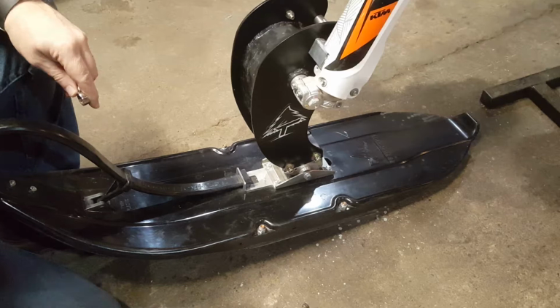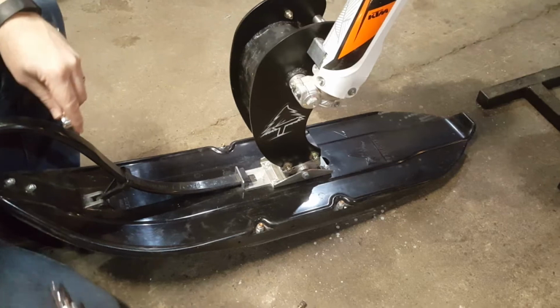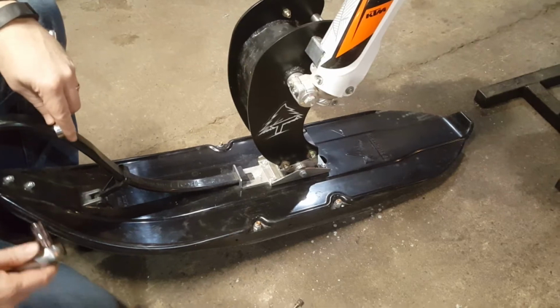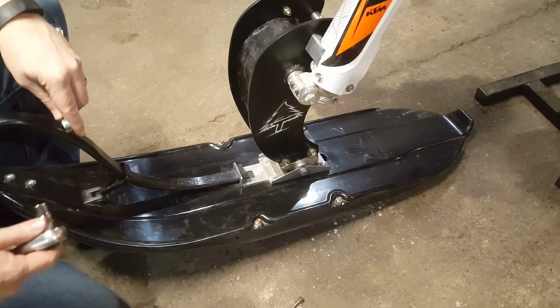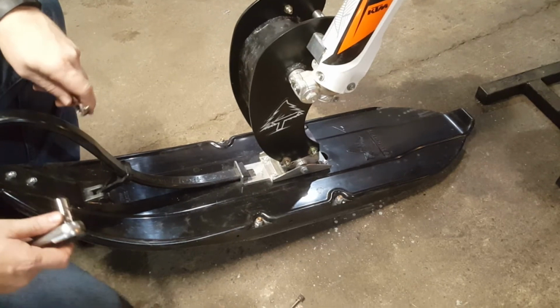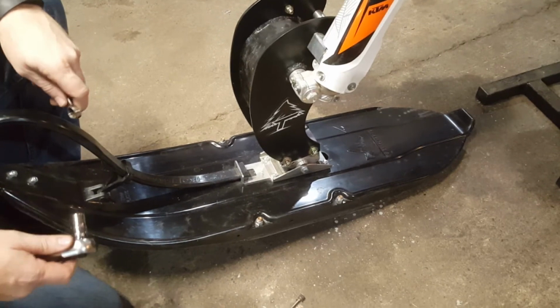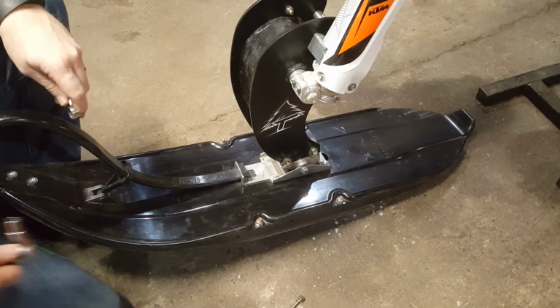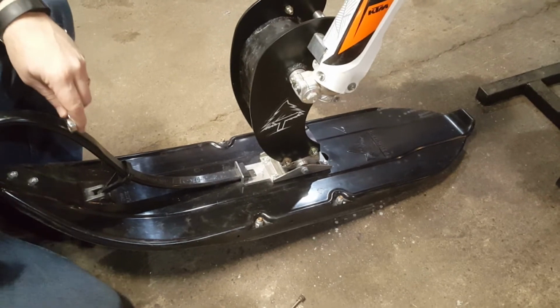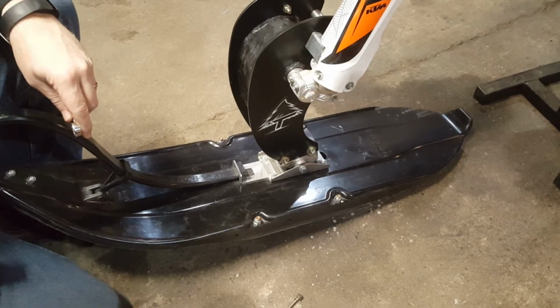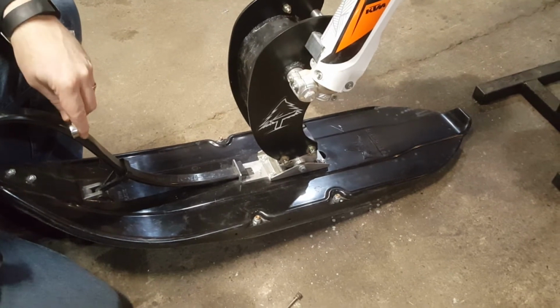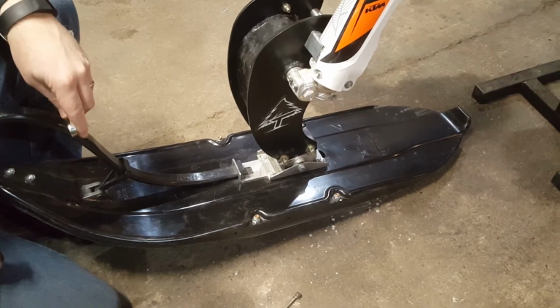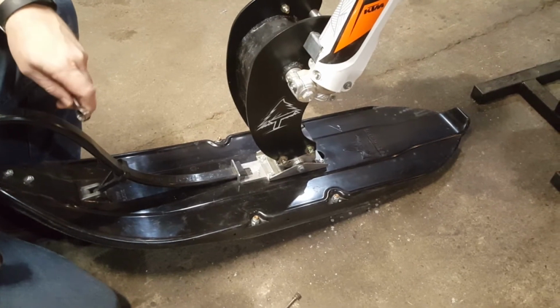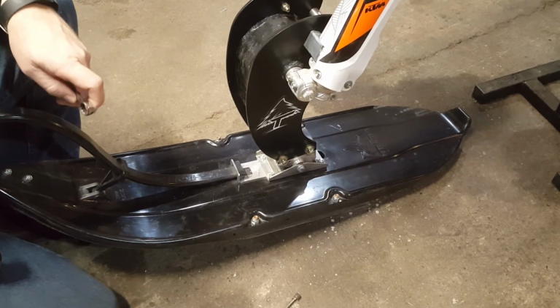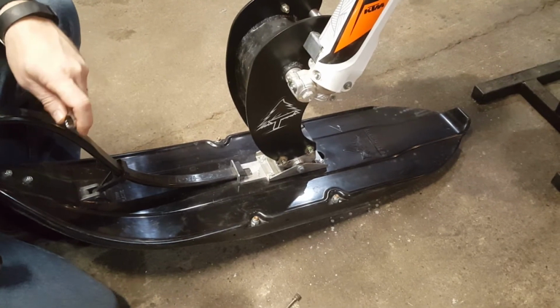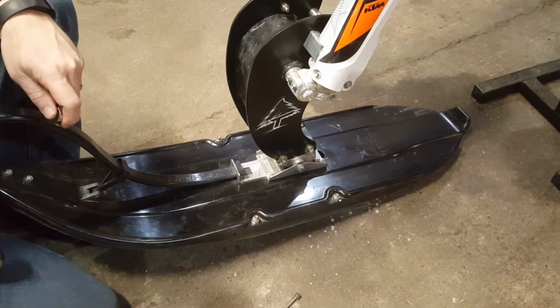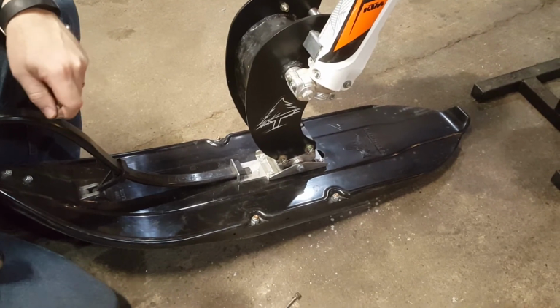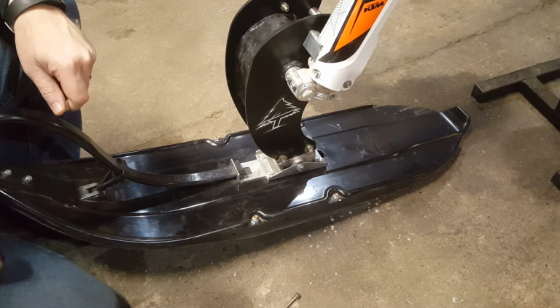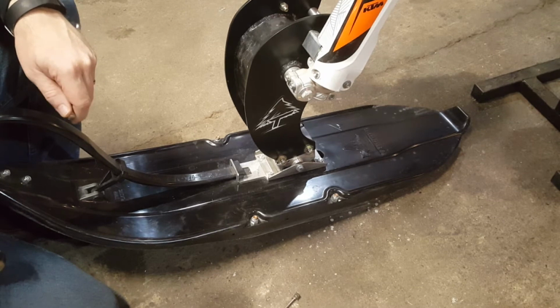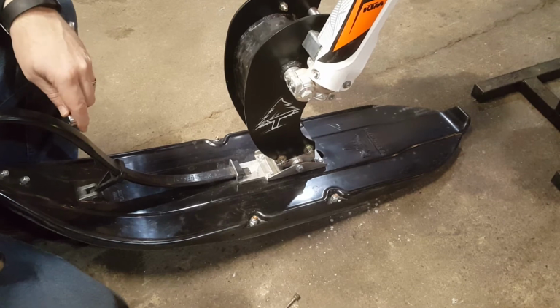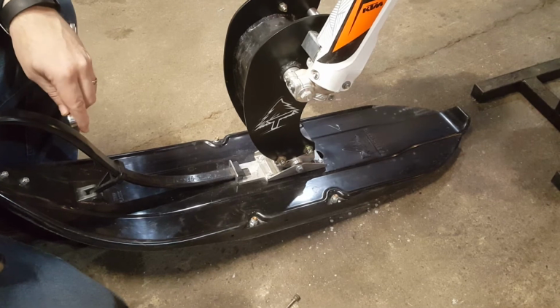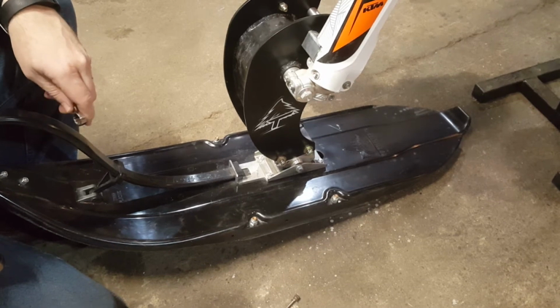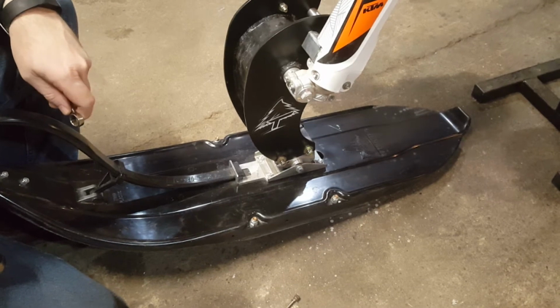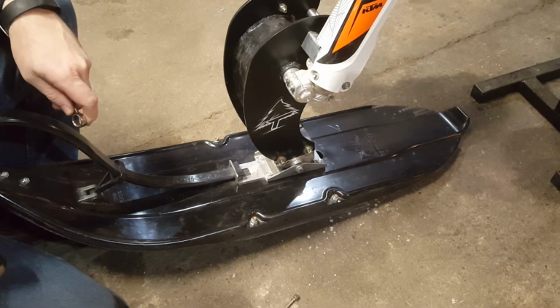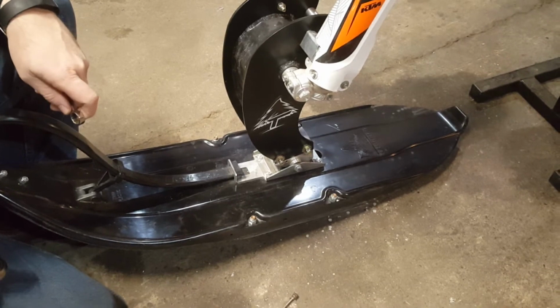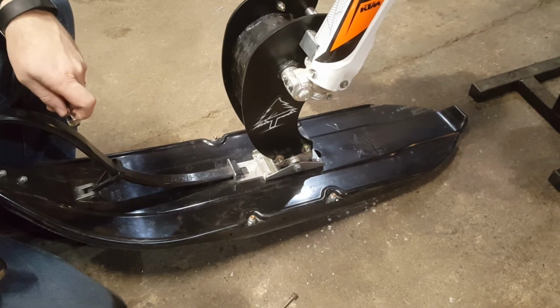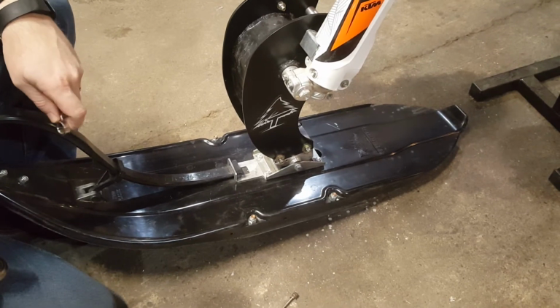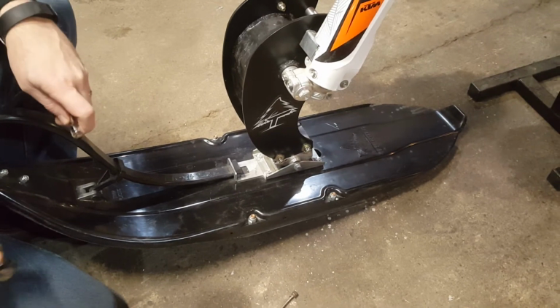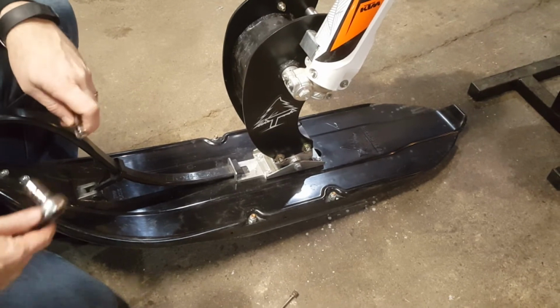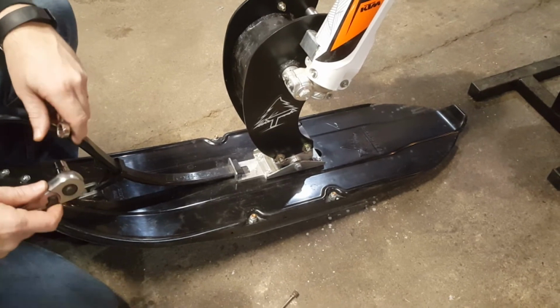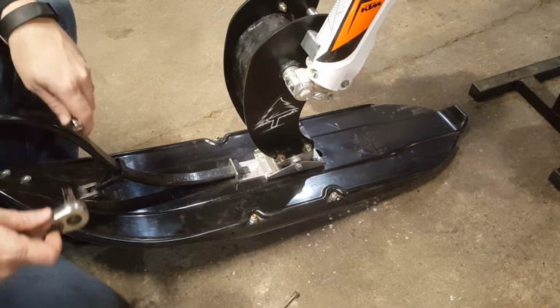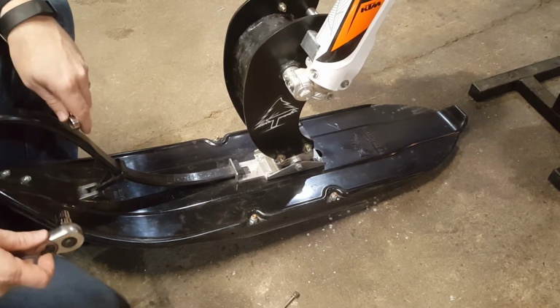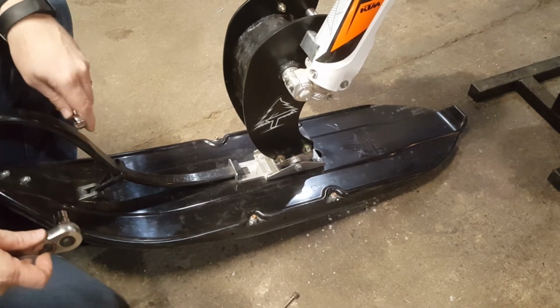Keith from snowaxles.com. I'm going to show you how easy it is to do the wheel bracket installation for your timber sled snow bike.